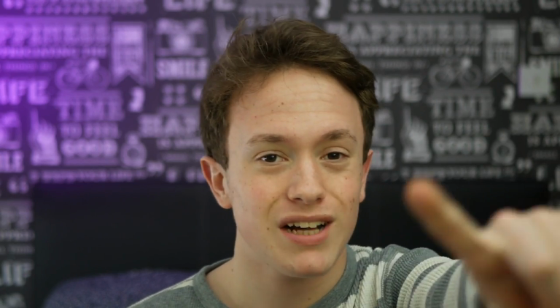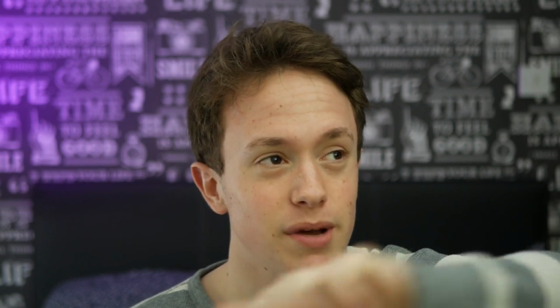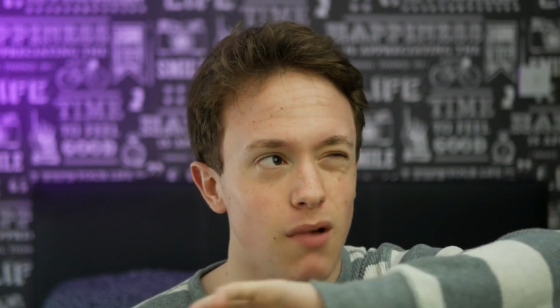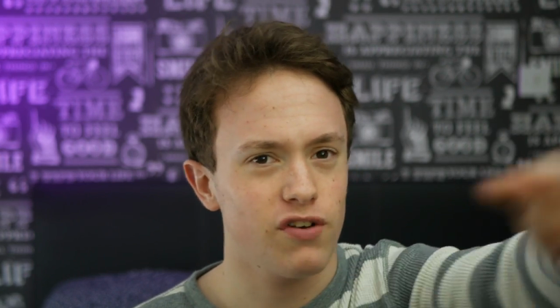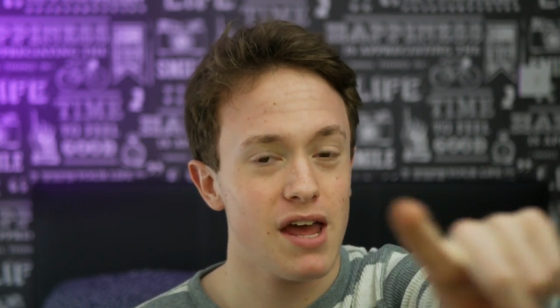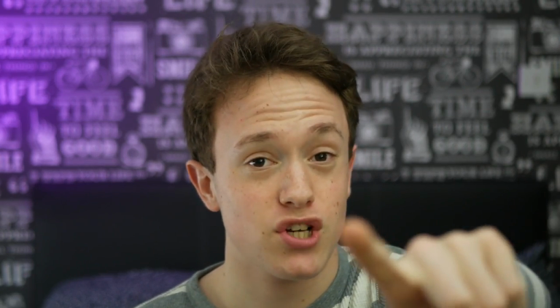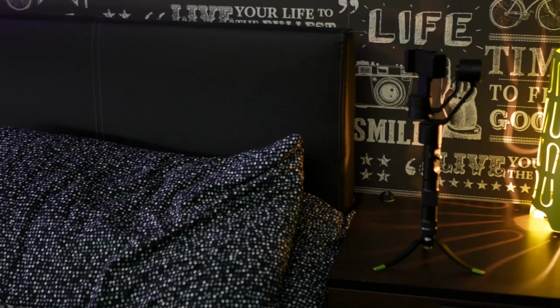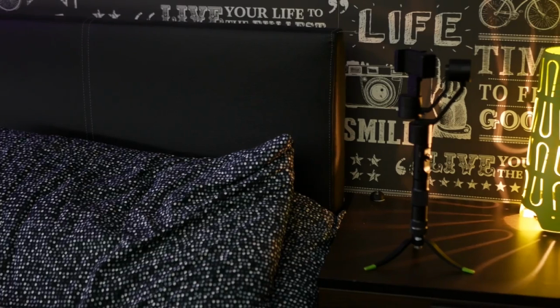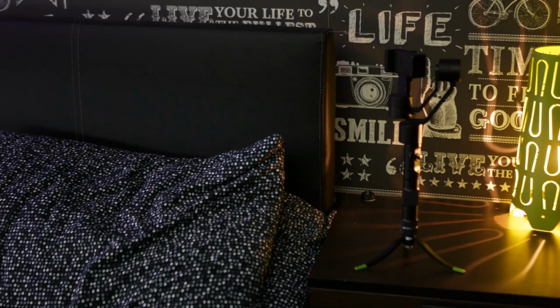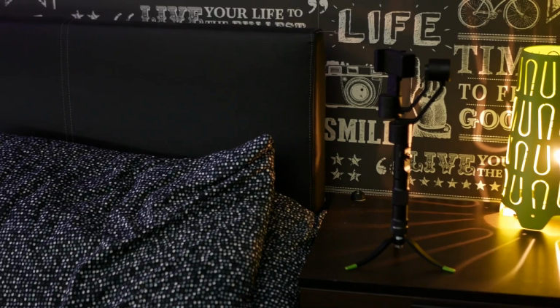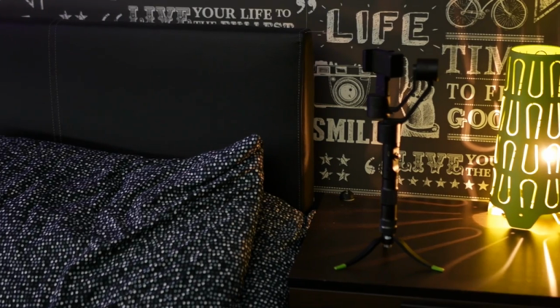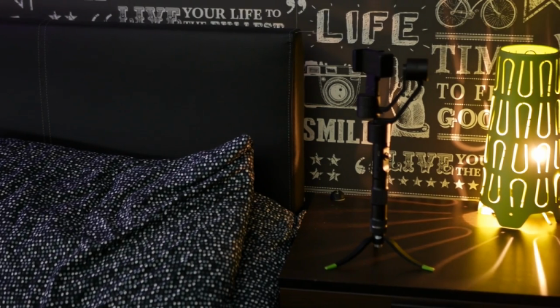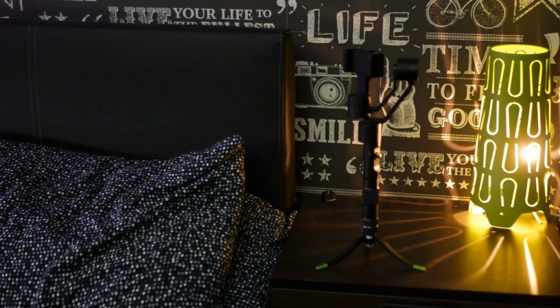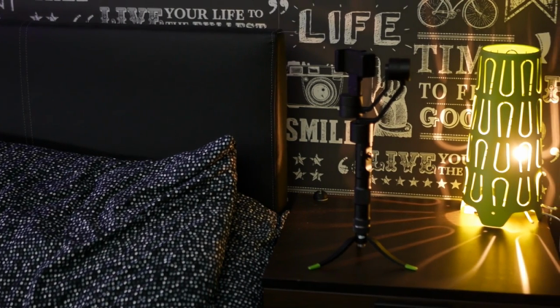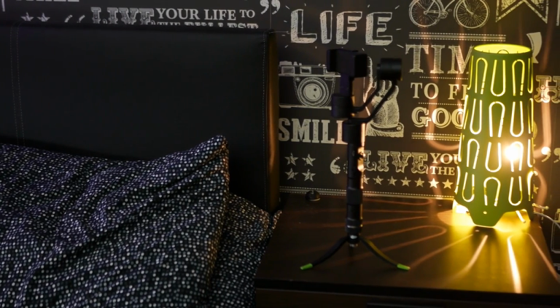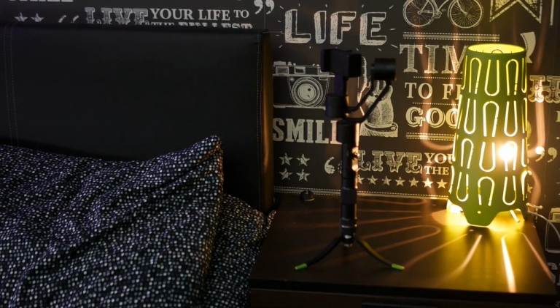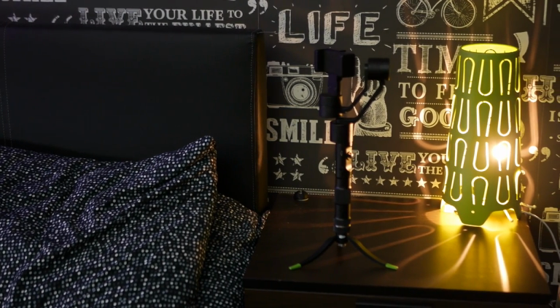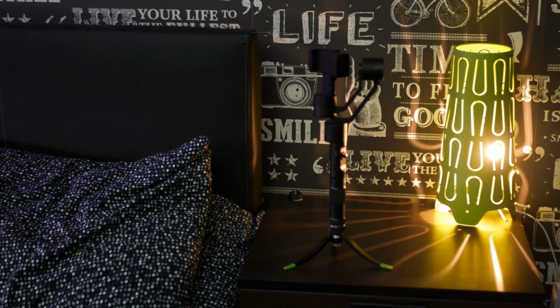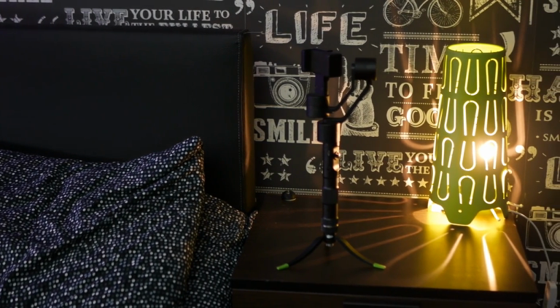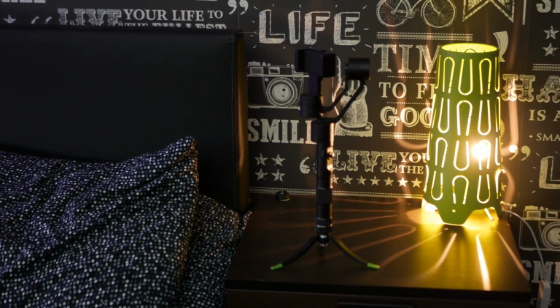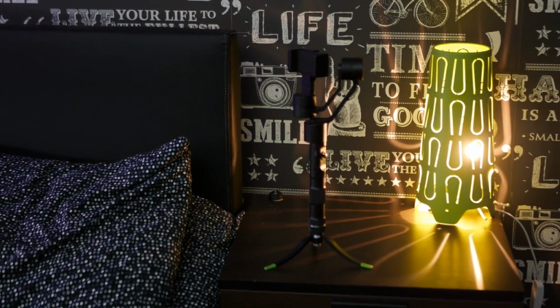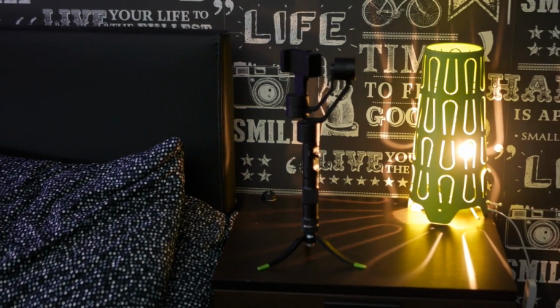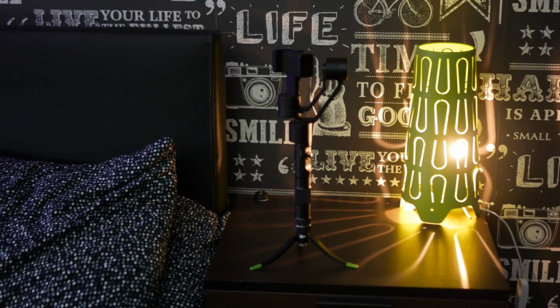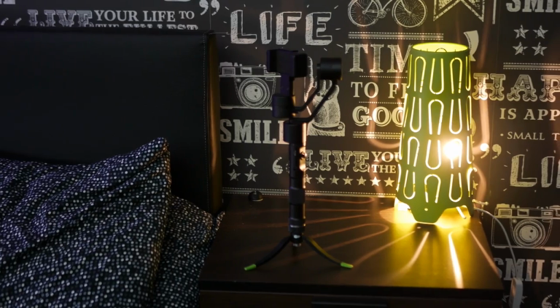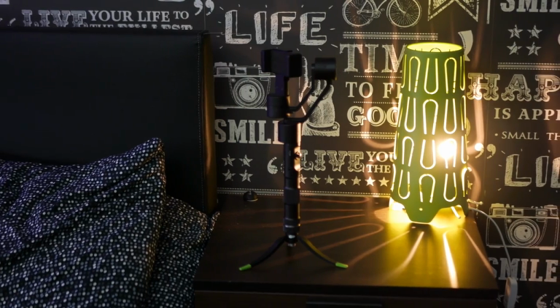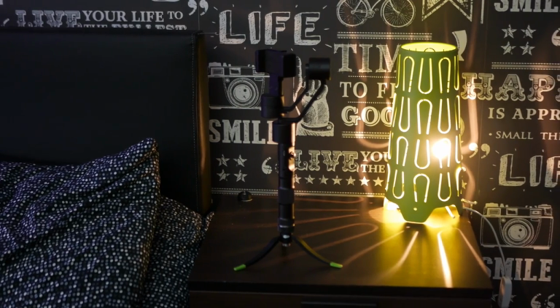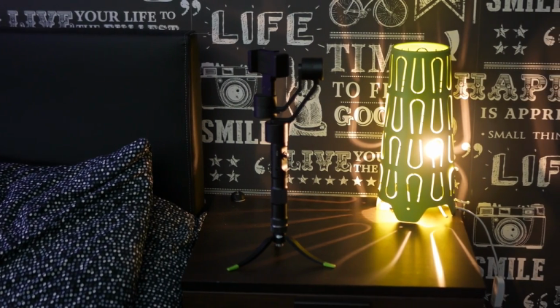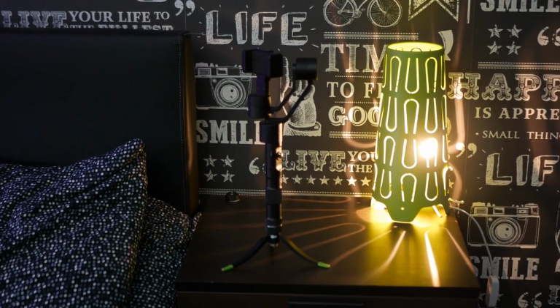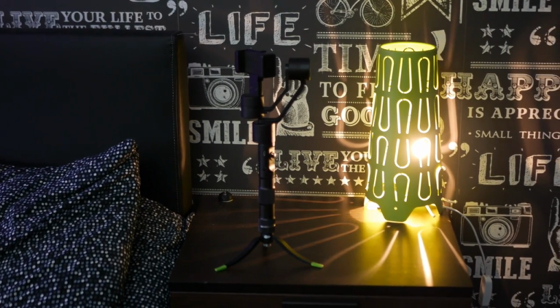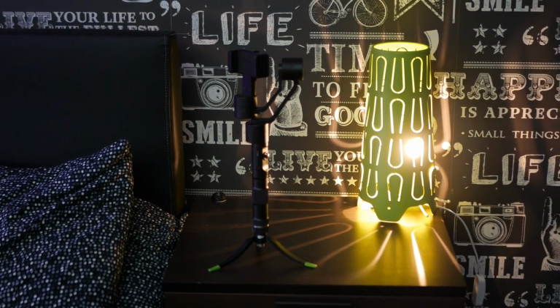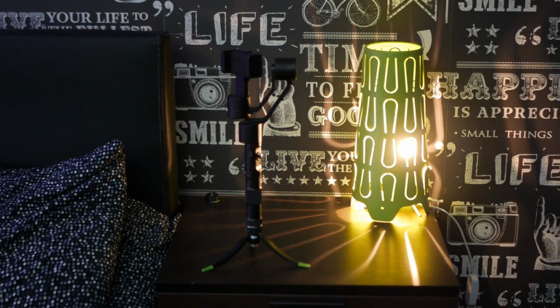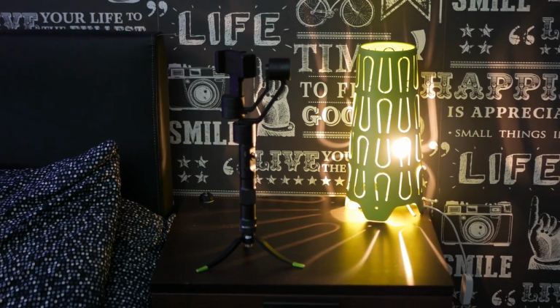The pan-and-tilt mode is really cool — for instance, somebody could follow me around during a setup tour, which we're going to be using this gimbal for, coming hopefully in May for this channel. There's also a tripod mount on the bottom of this gimbal, in case you want to mount it to a tripod. I mount it to a very small tripod just for storage — it makes it easier to stand upright rather than lying flat.